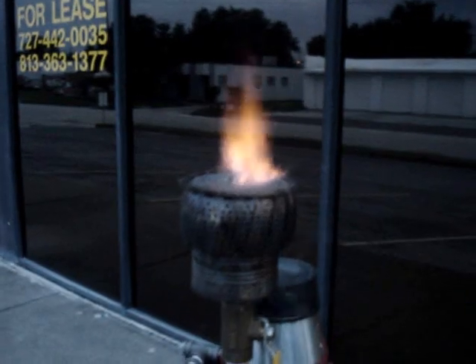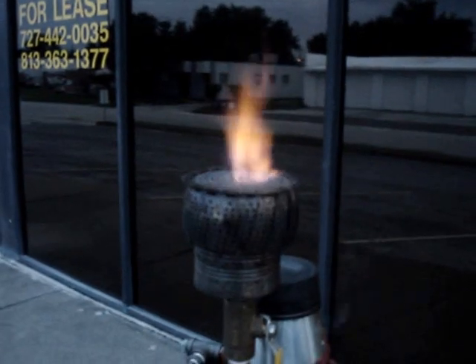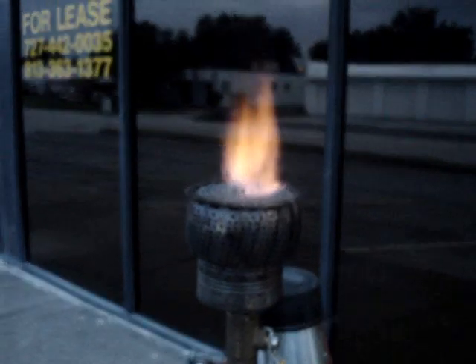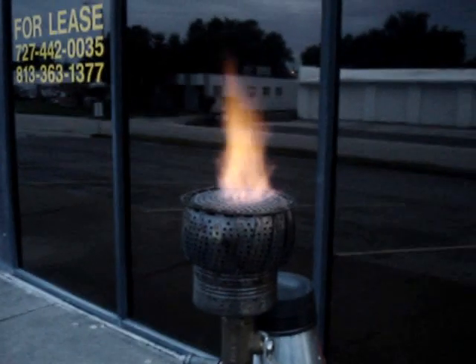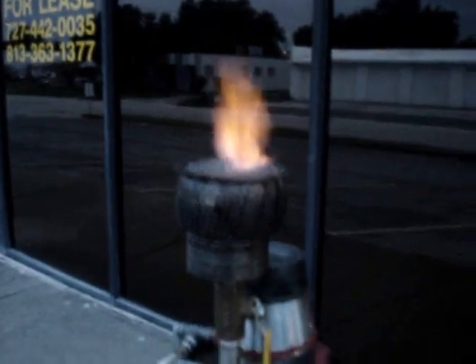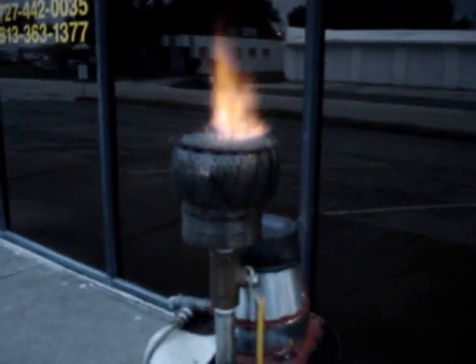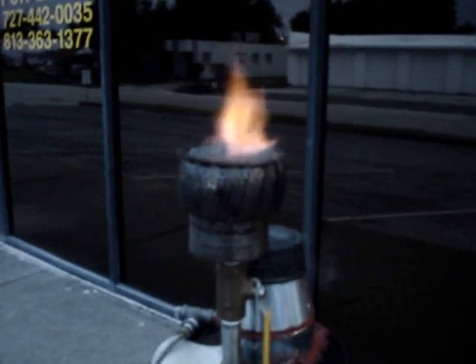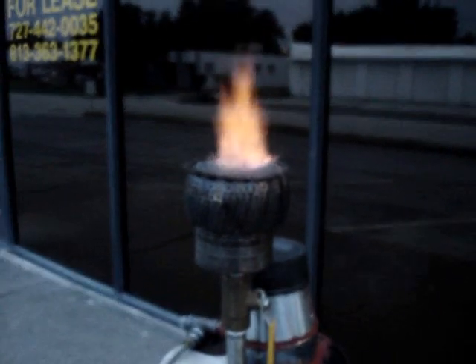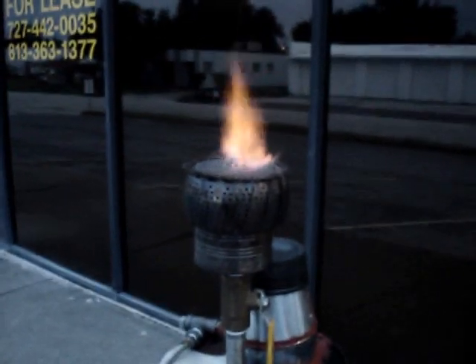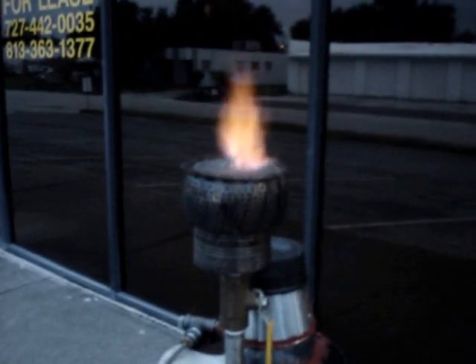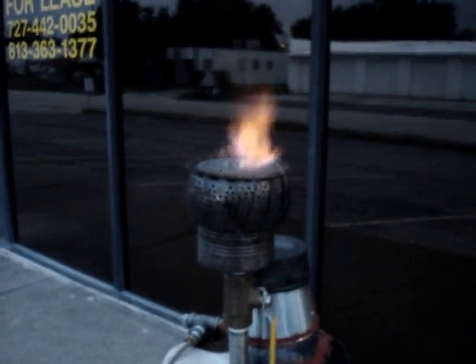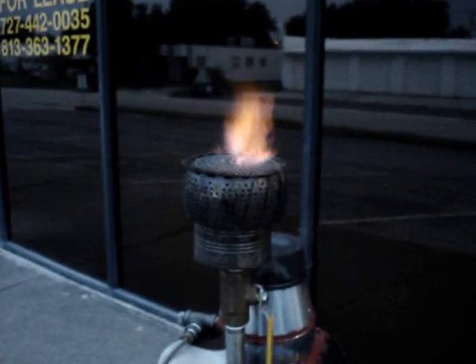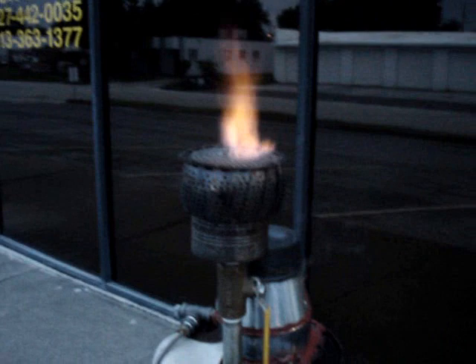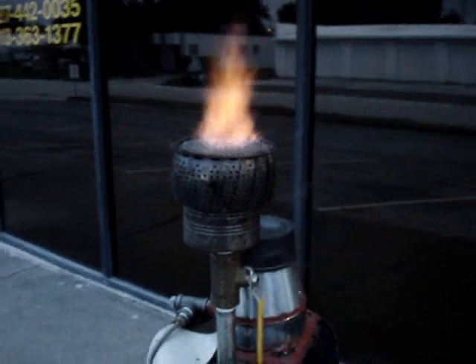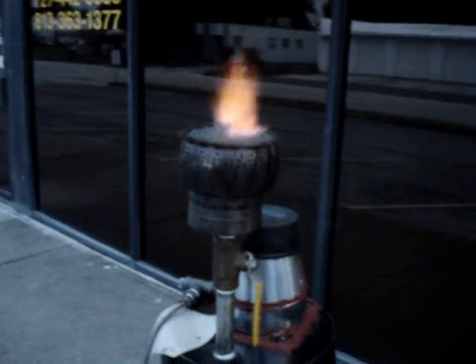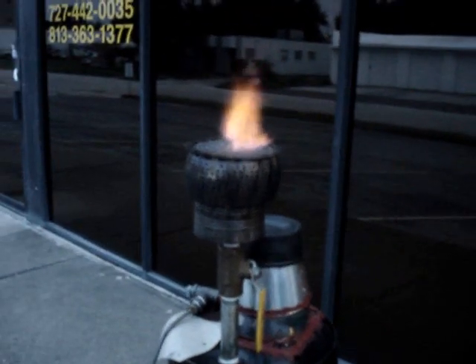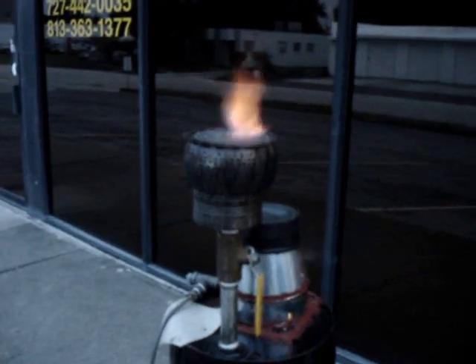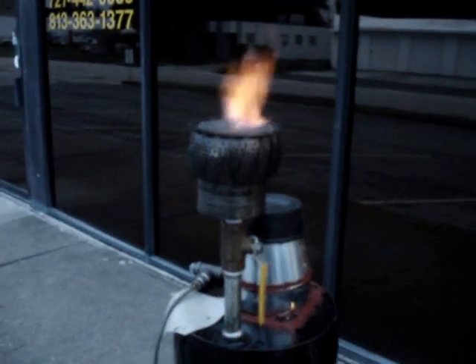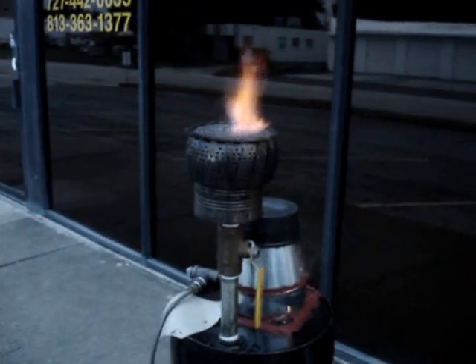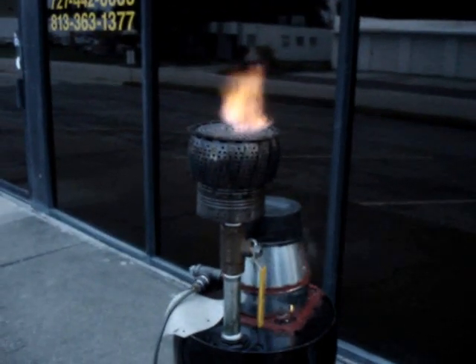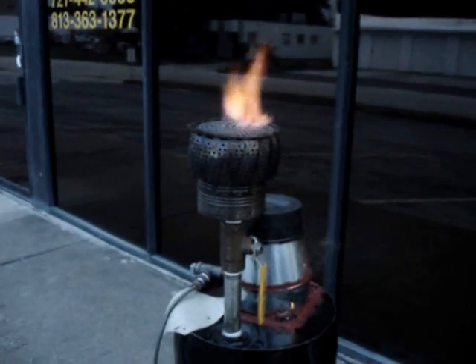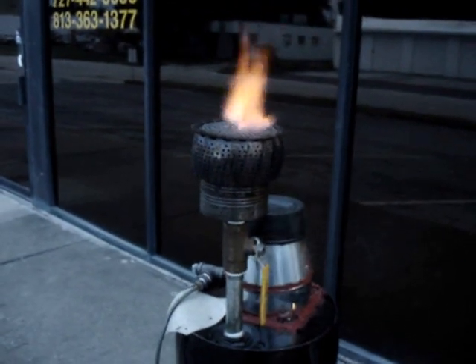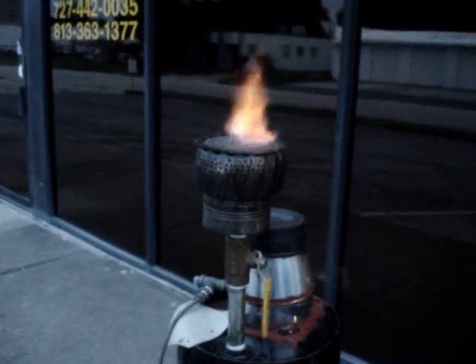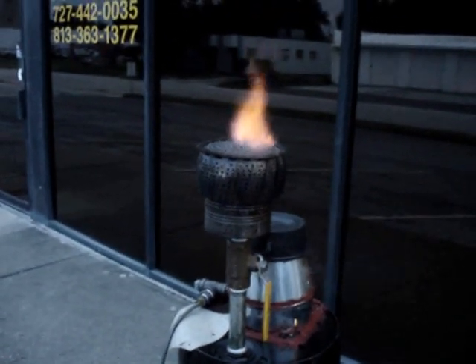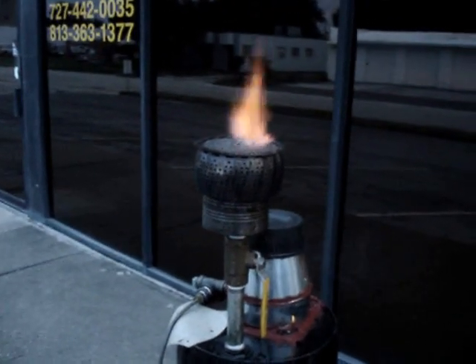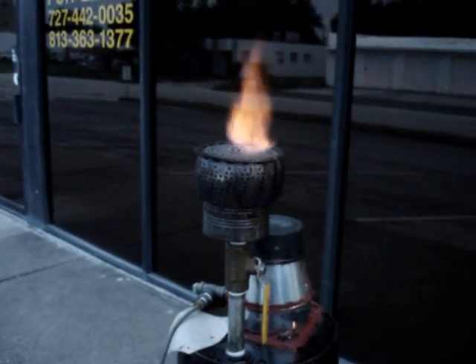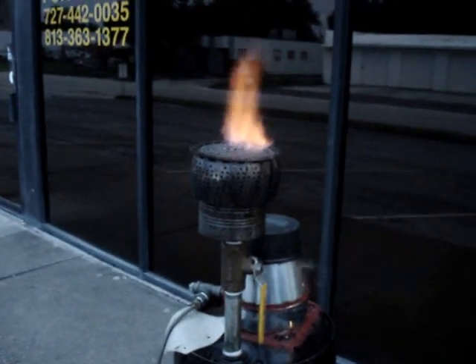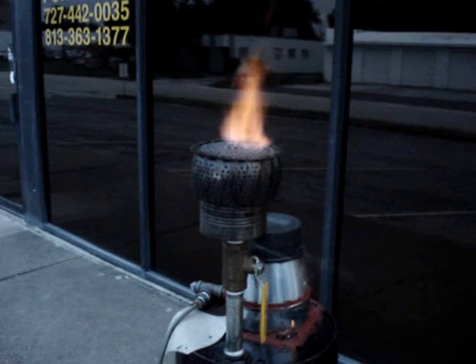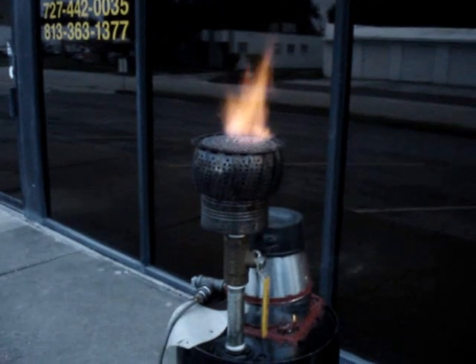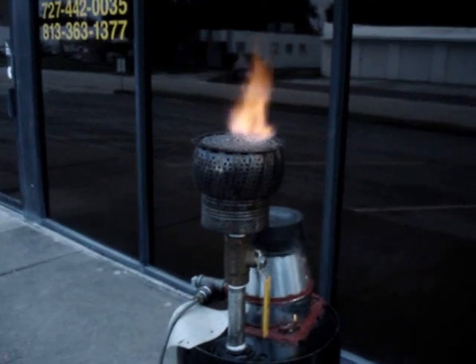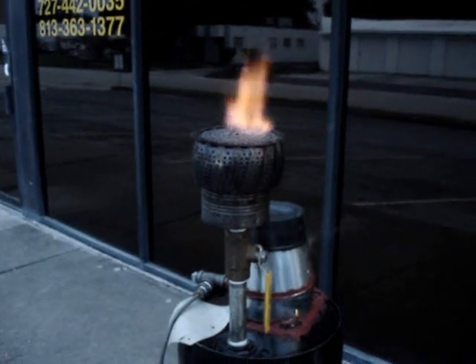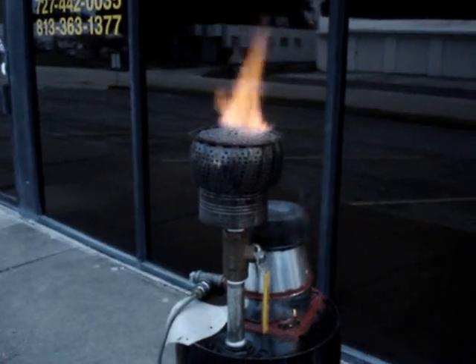This is a test of a modification of the gasifier I've been wanting to do for a while. I have made the constrictor plate inside smaller. See the website for details.